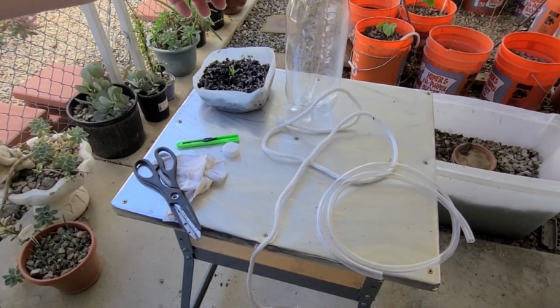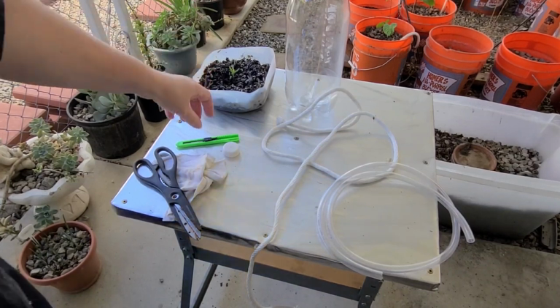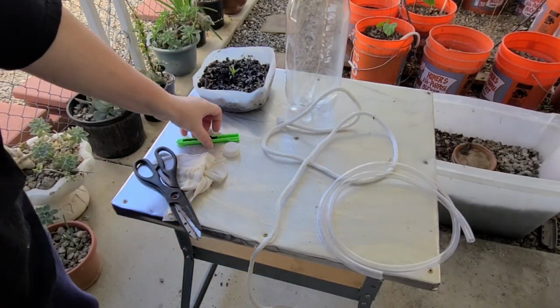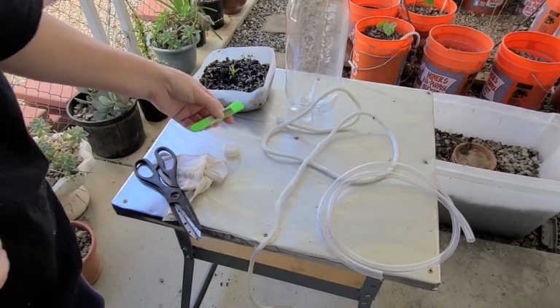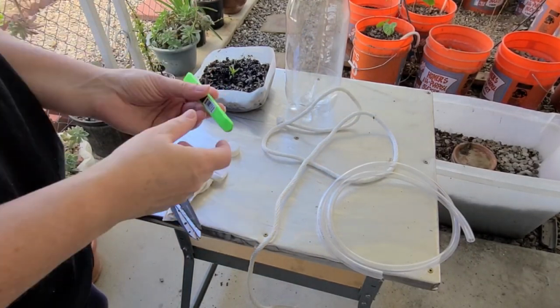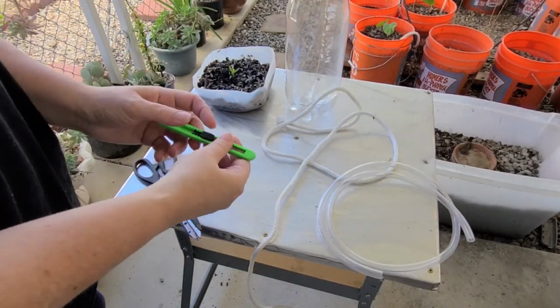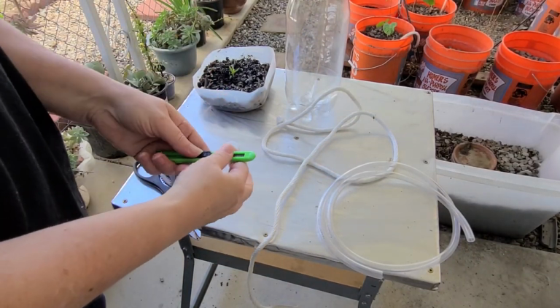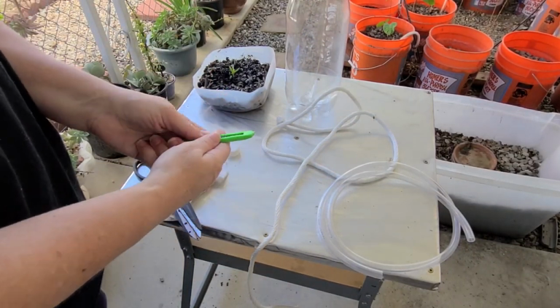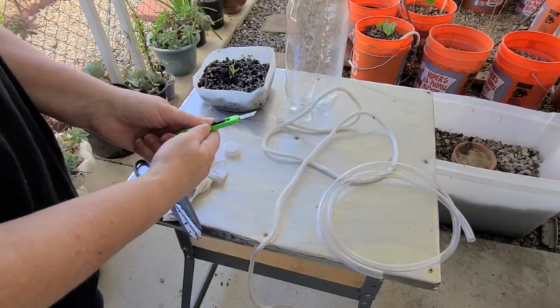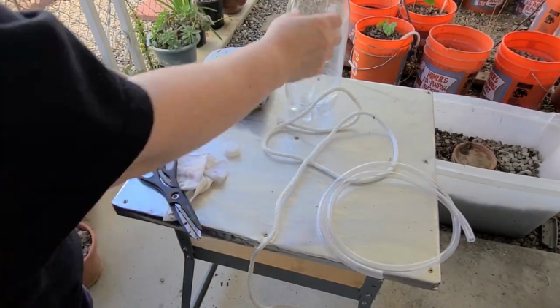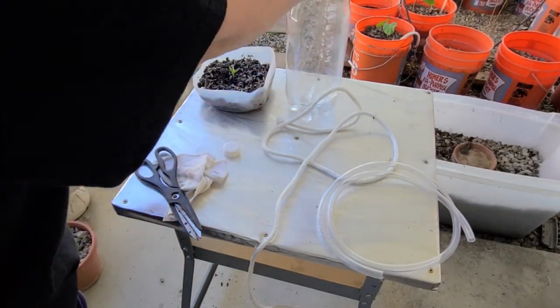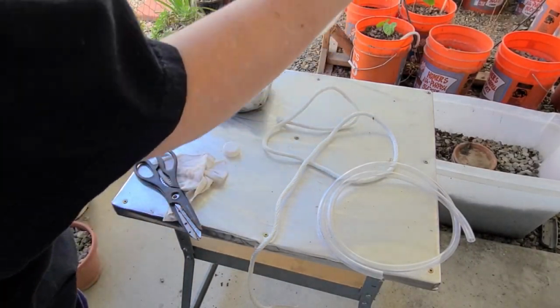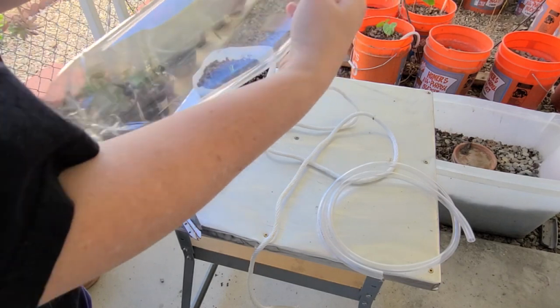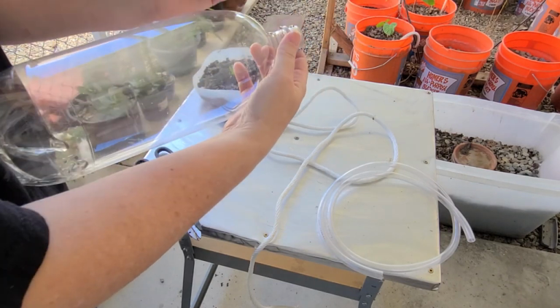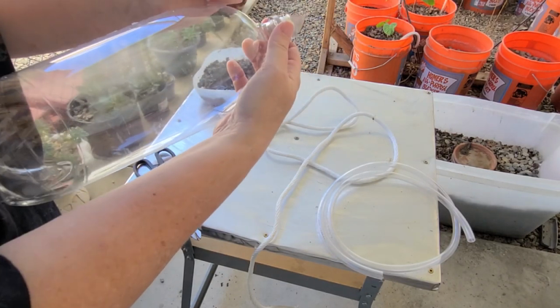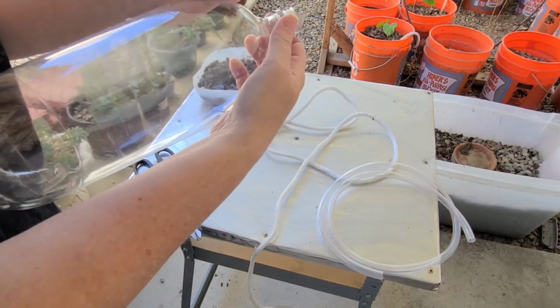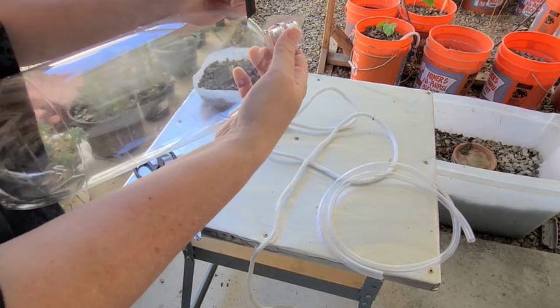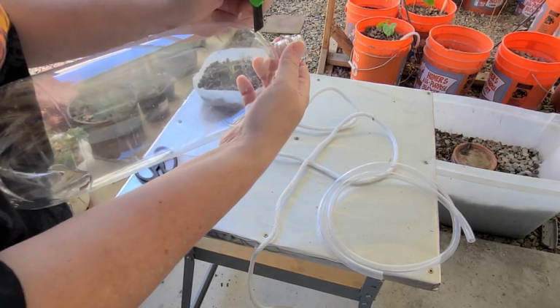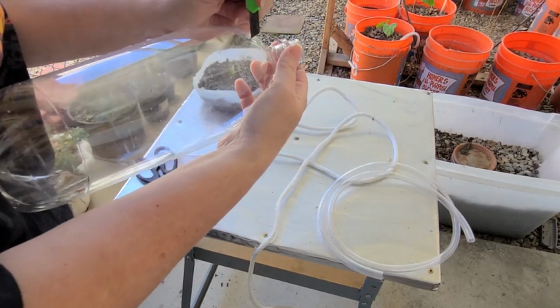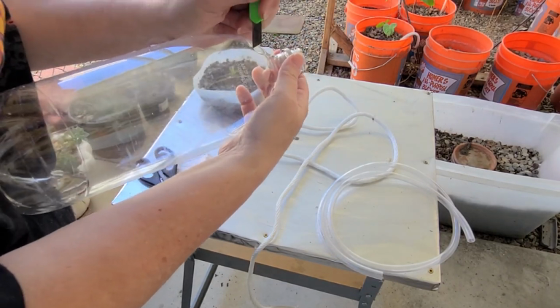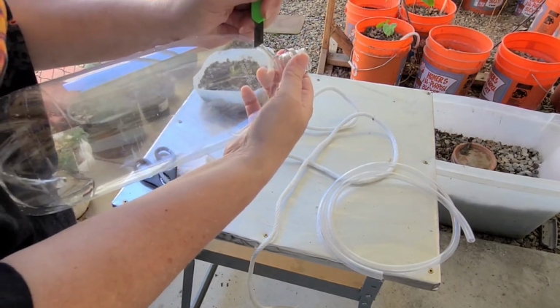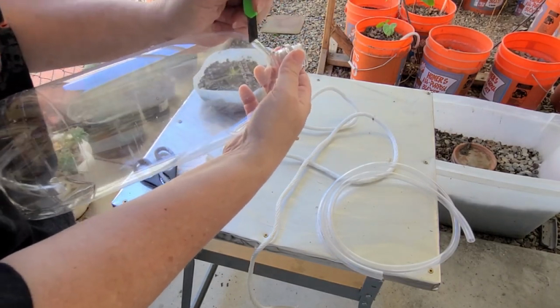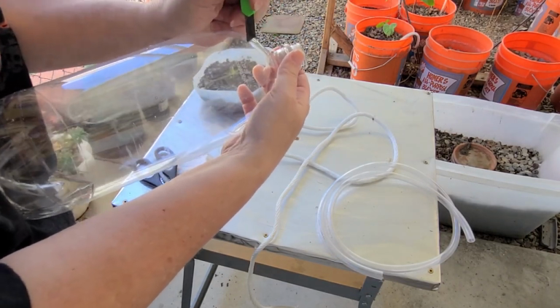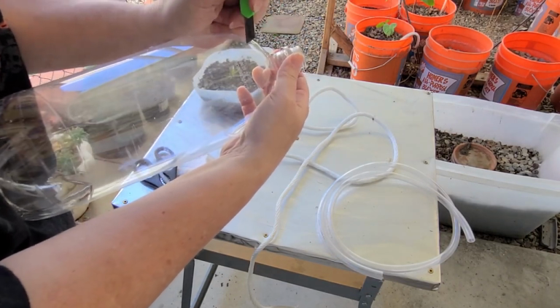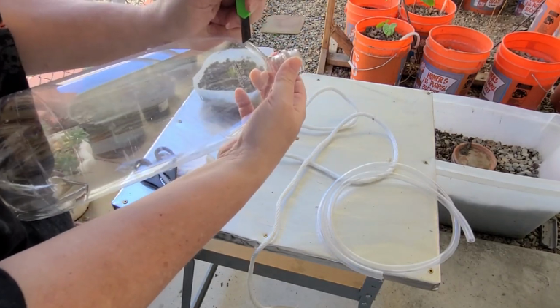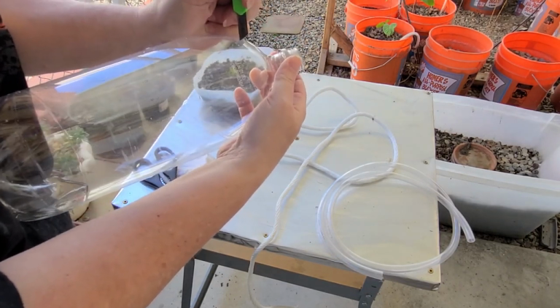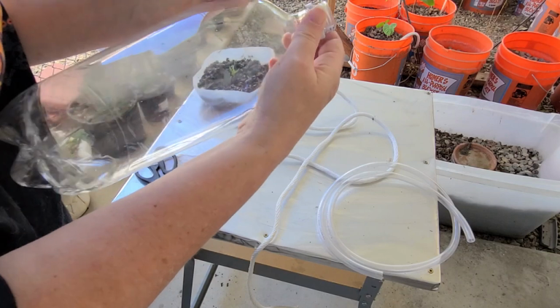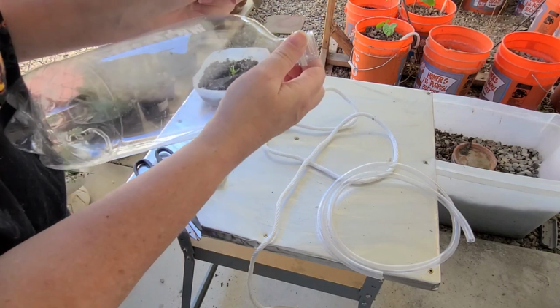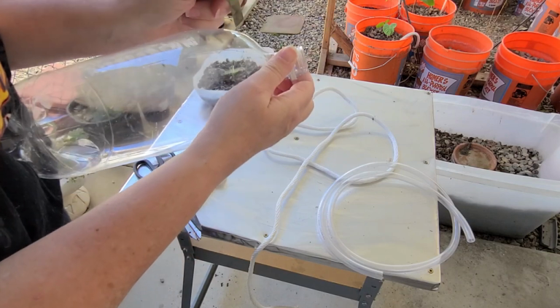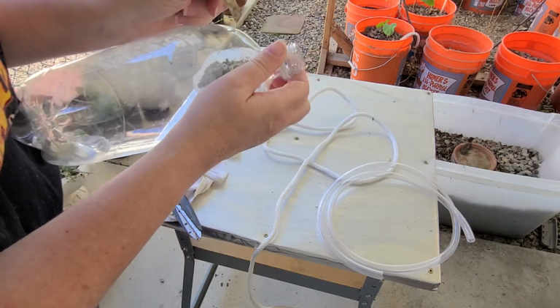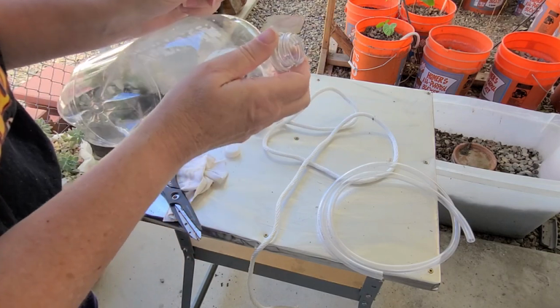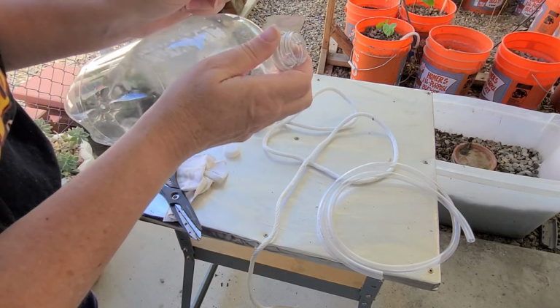I've got my 2-liter bottle here and a box cutter. We'll start by making a hole in it that's near the top but not quite at the top.